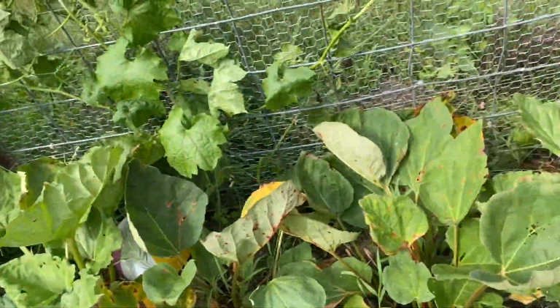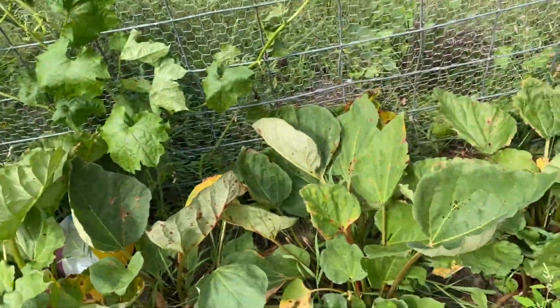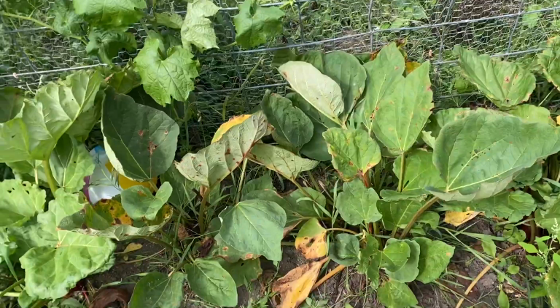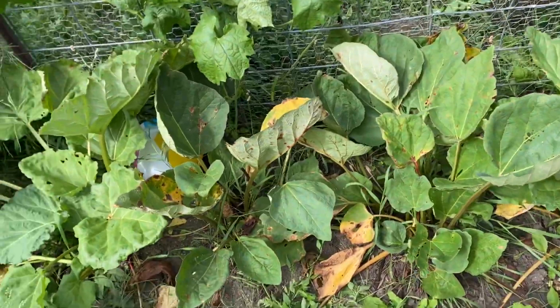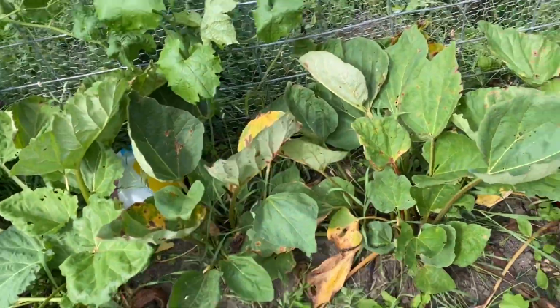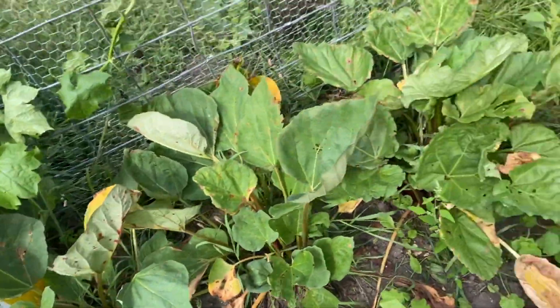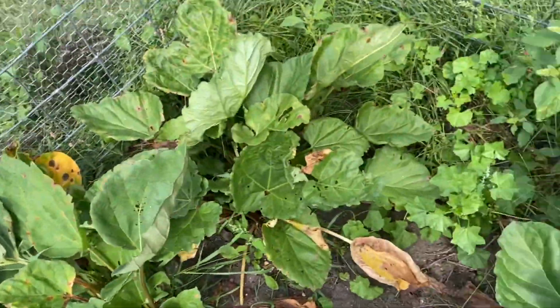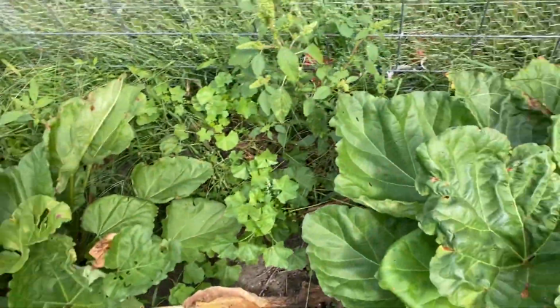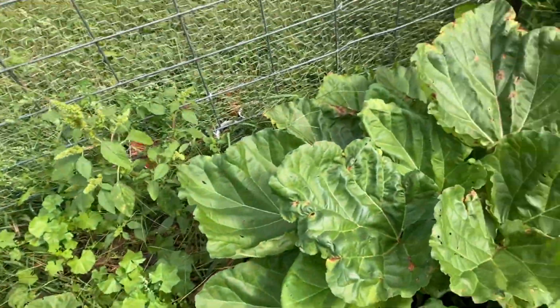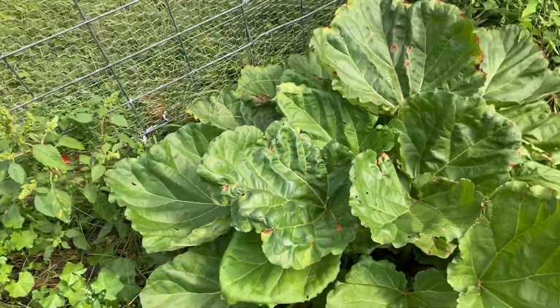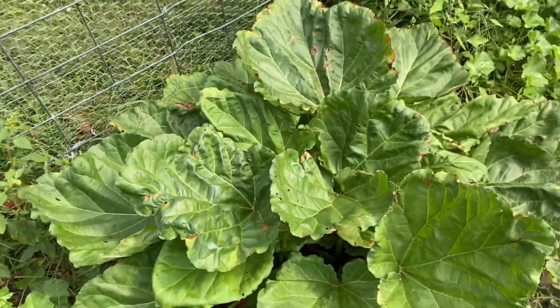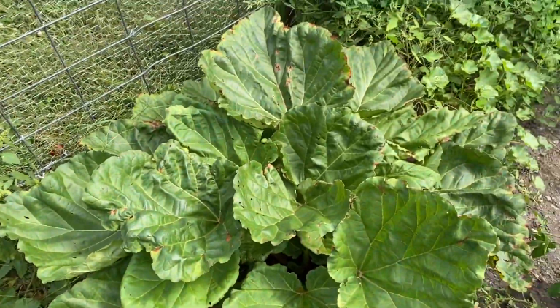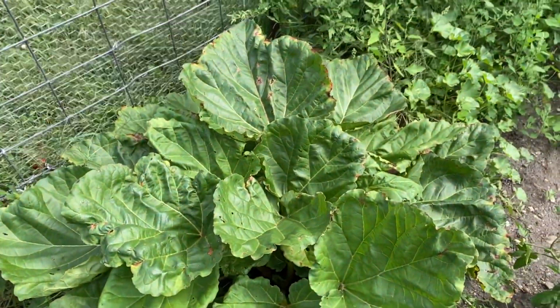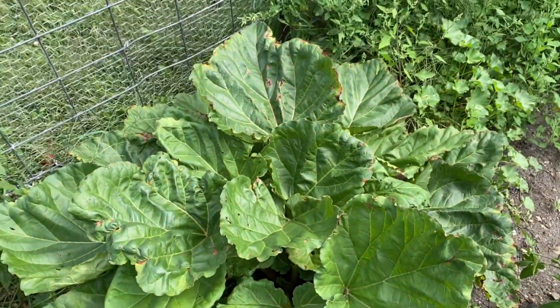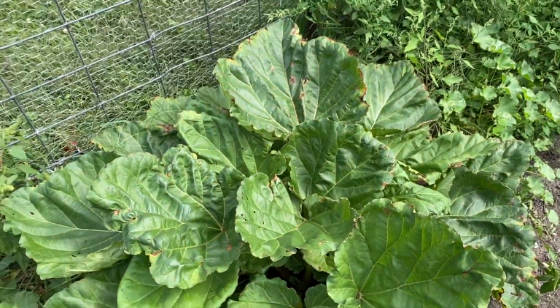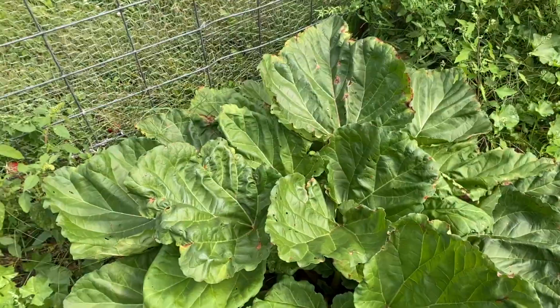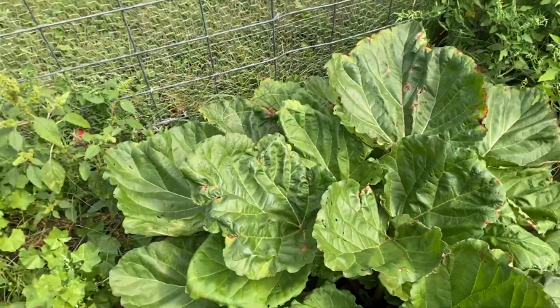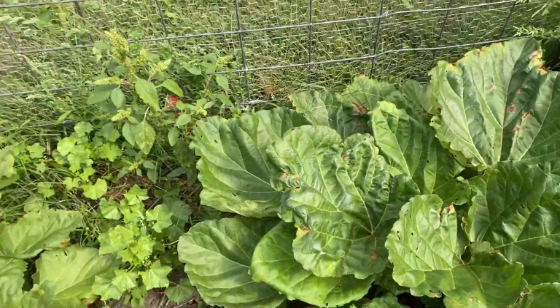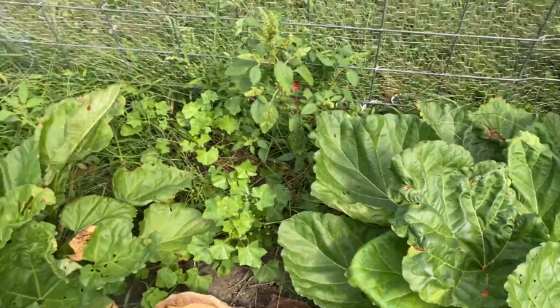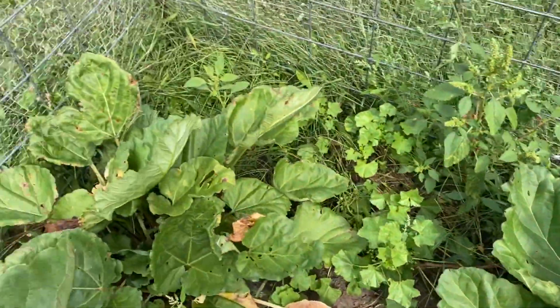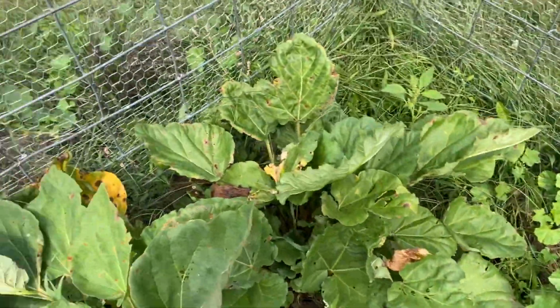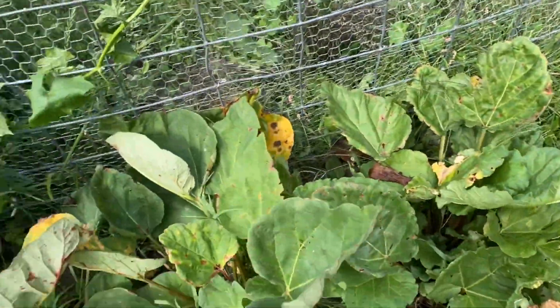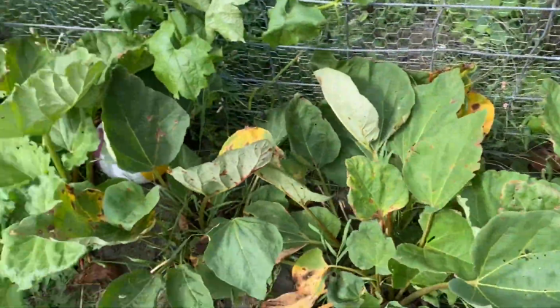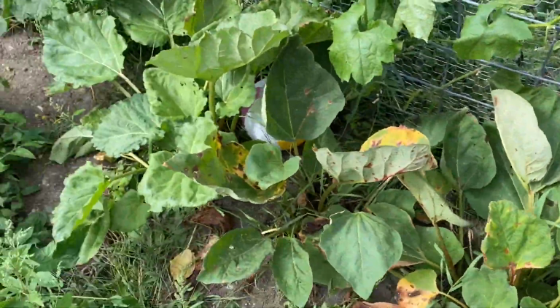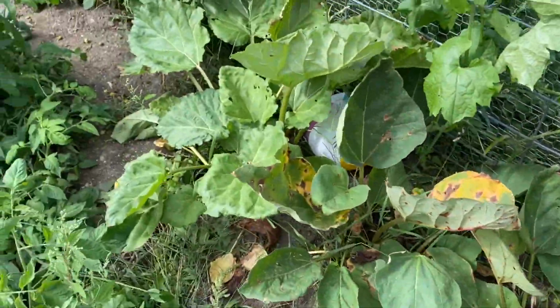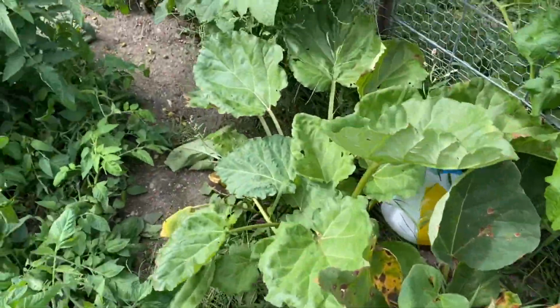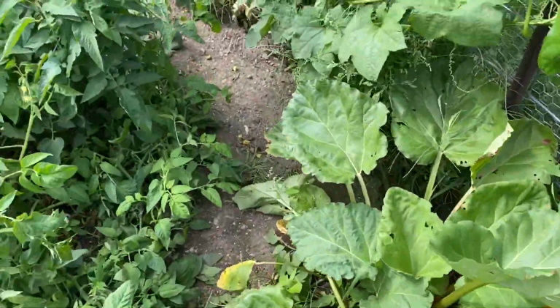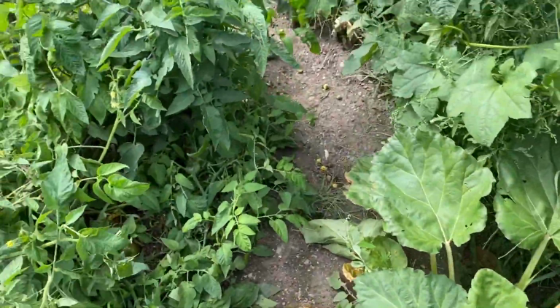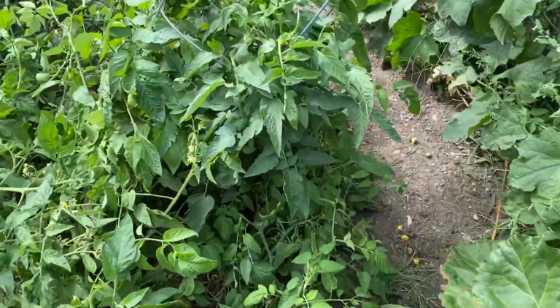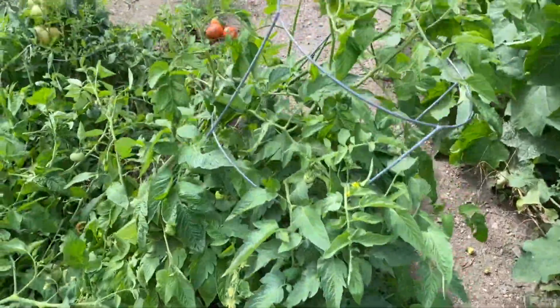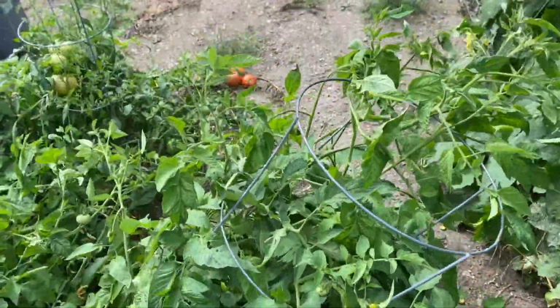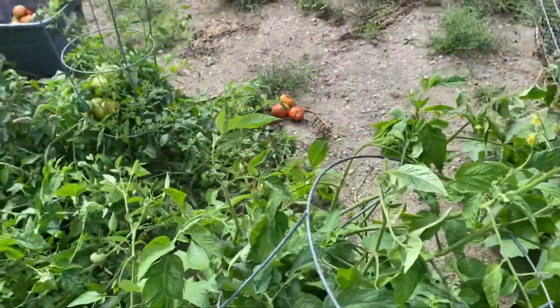Here's the rhubarb. We just dug this up from another spot that was on this property and put it down here. So that's where it's going to live.